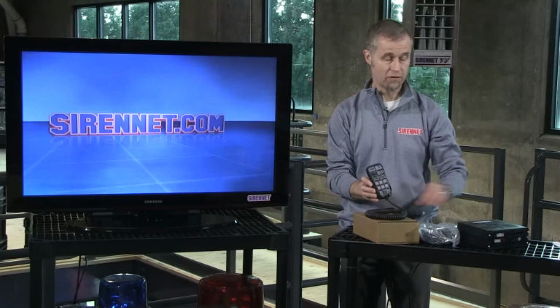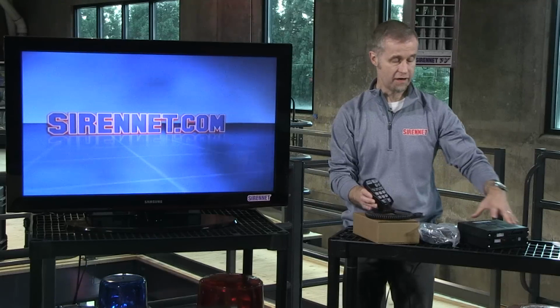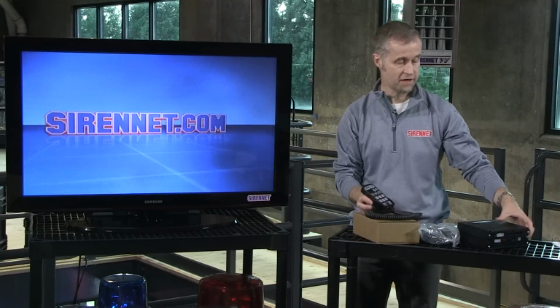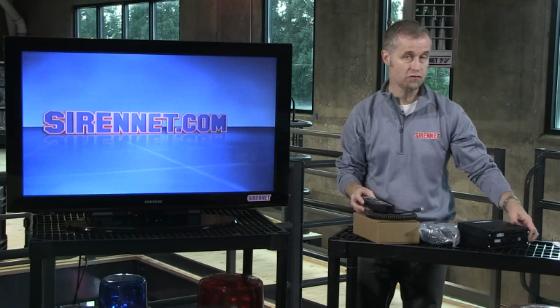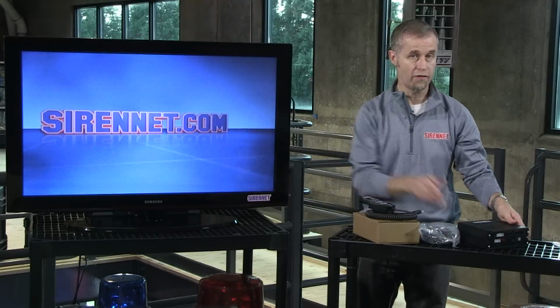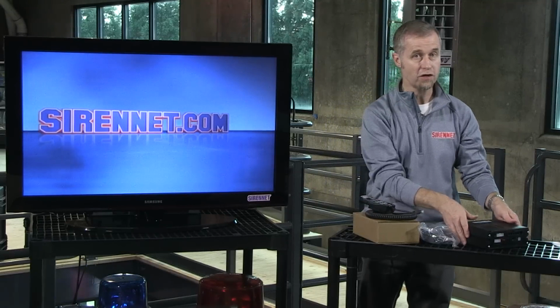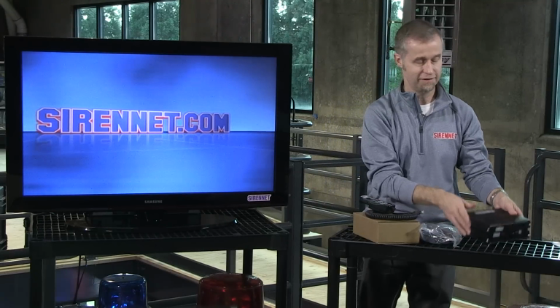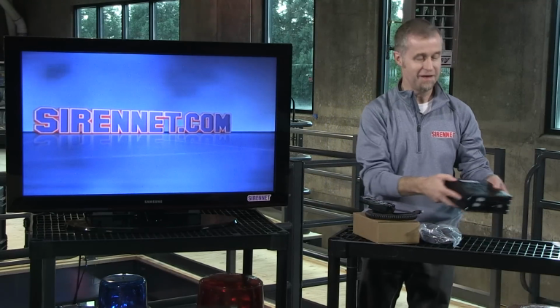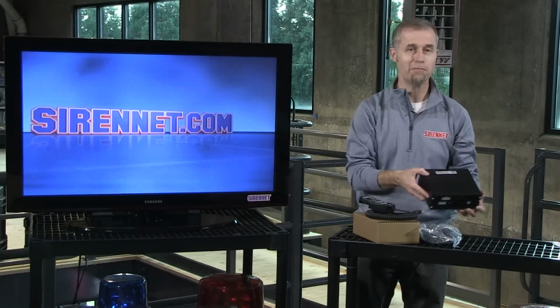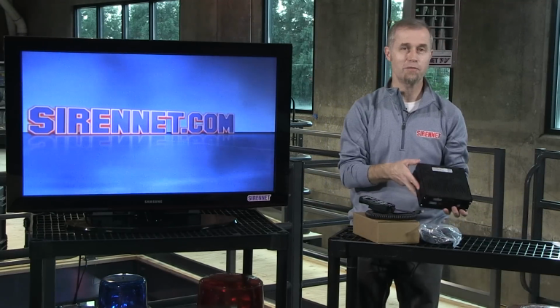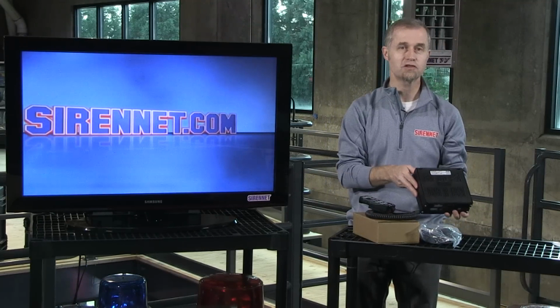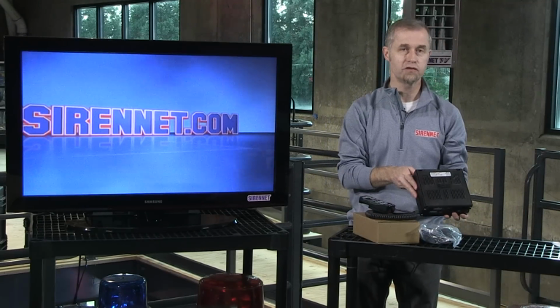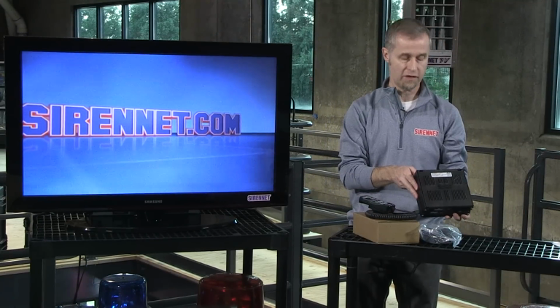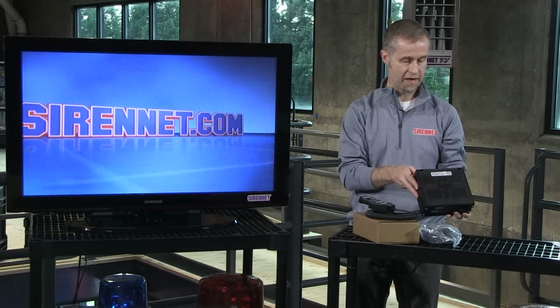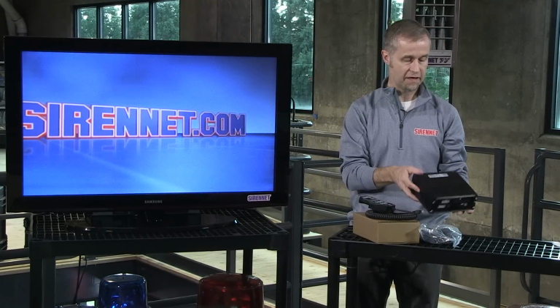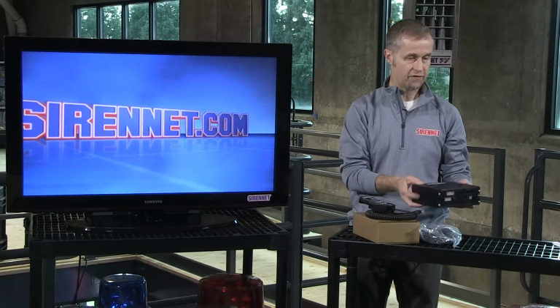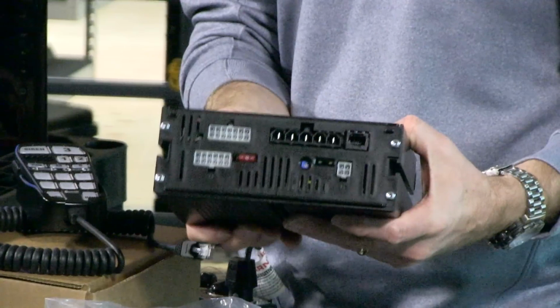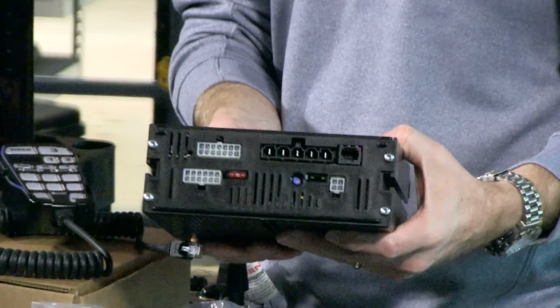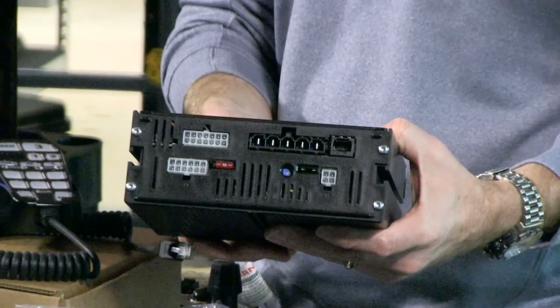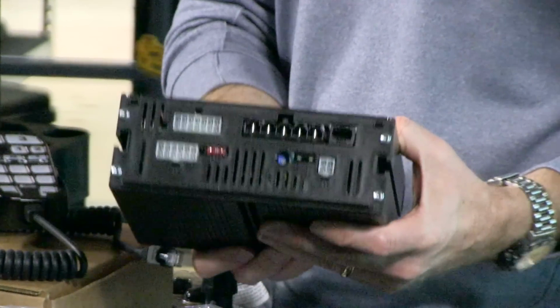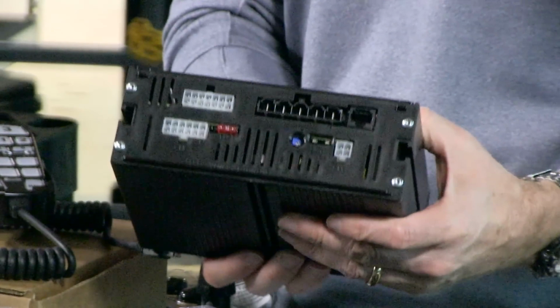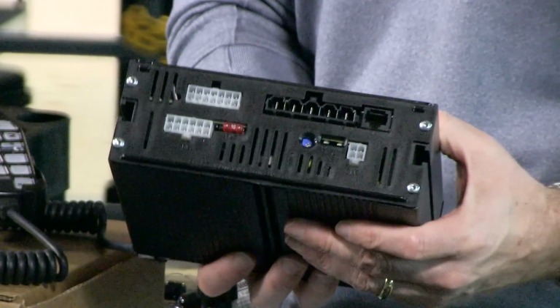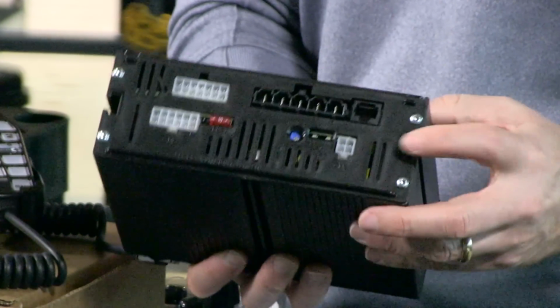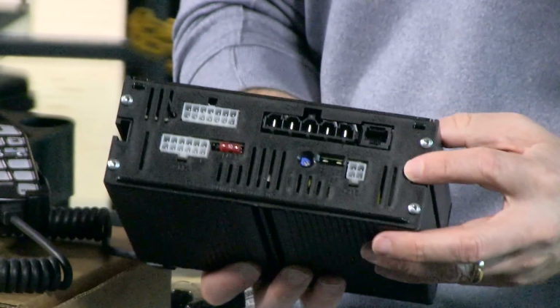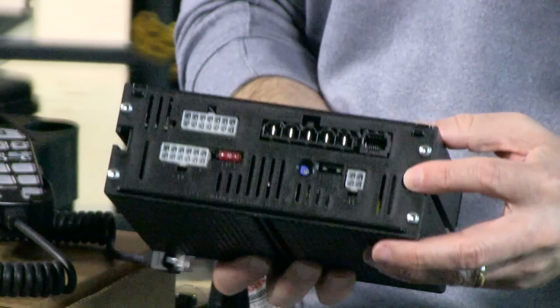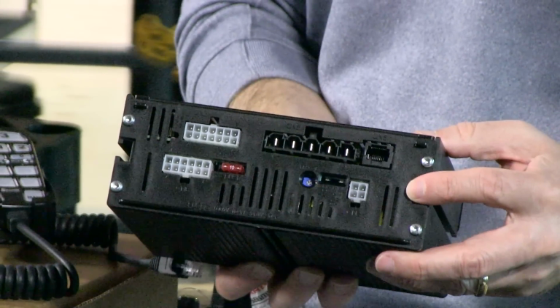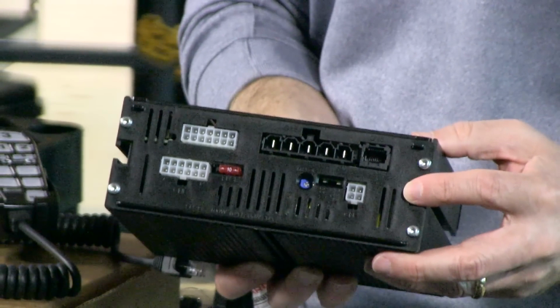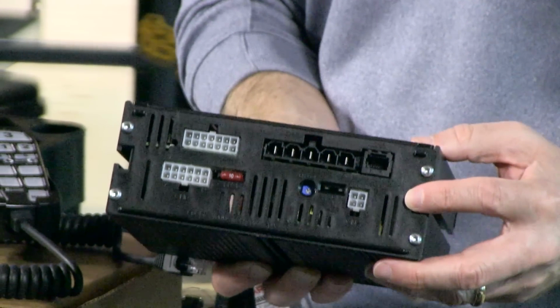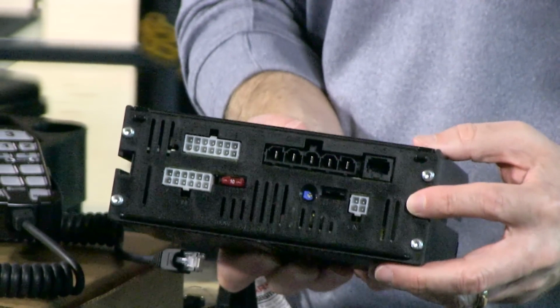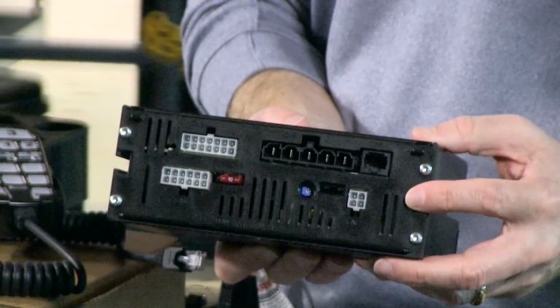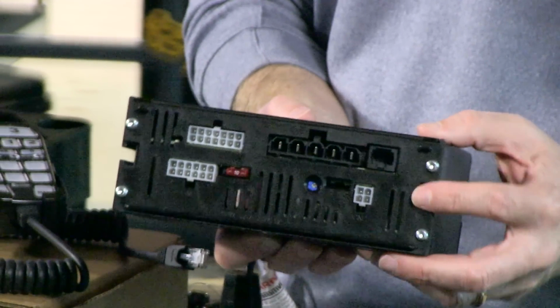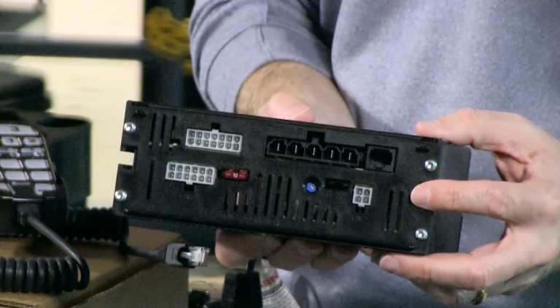That all ties into the amplifier box, which I'm holding here in my hand. If I turn it this way, you'll be able to see all the relevant connecting areas at the back of the unit. They're all, of course, fused.